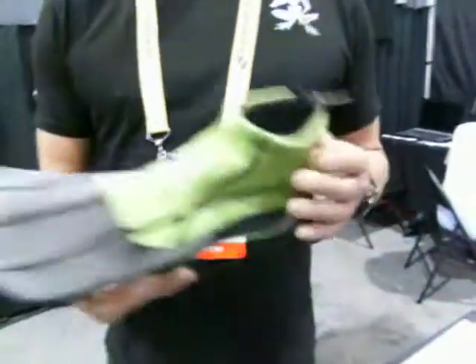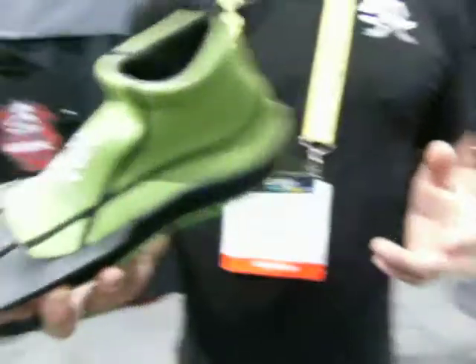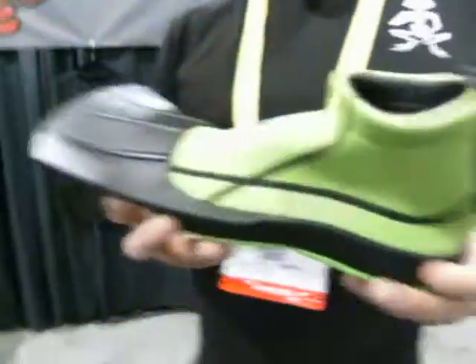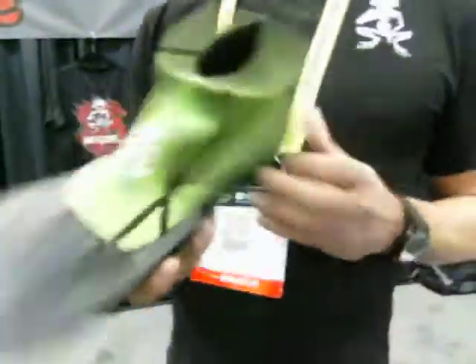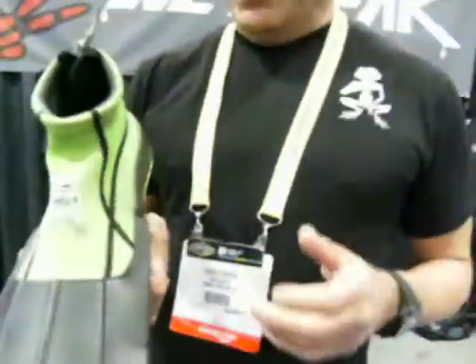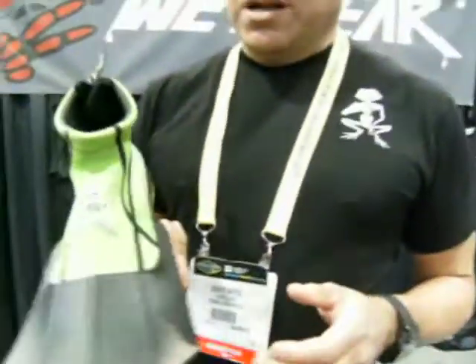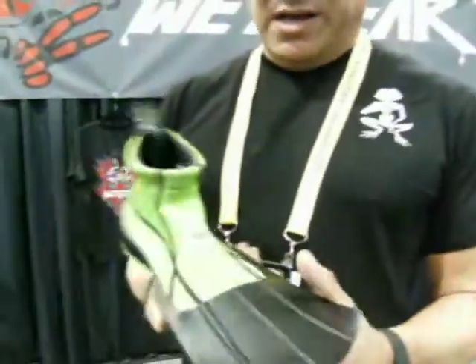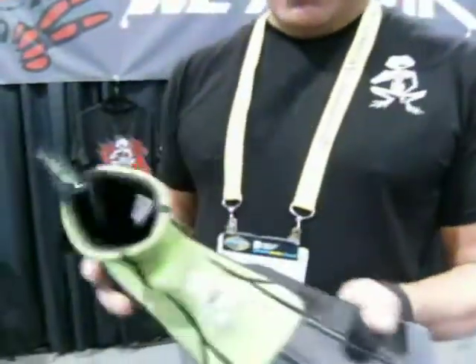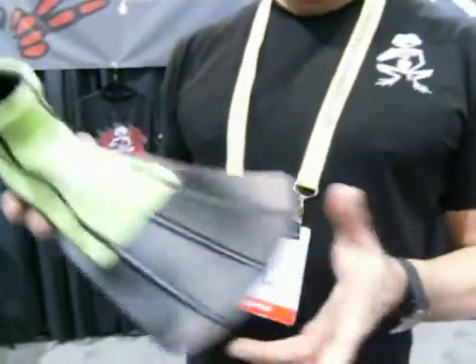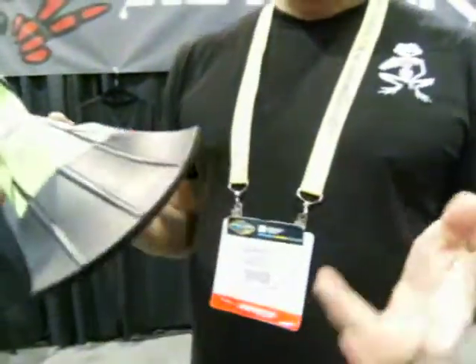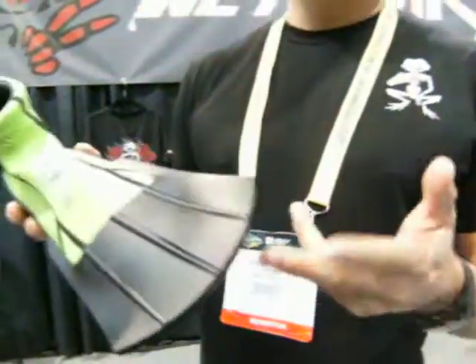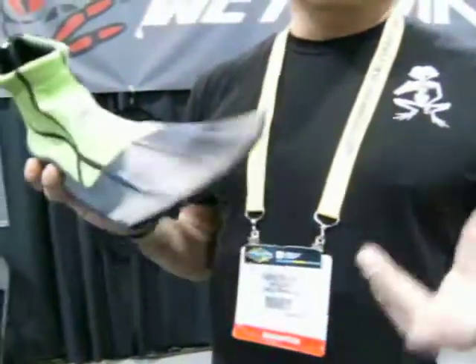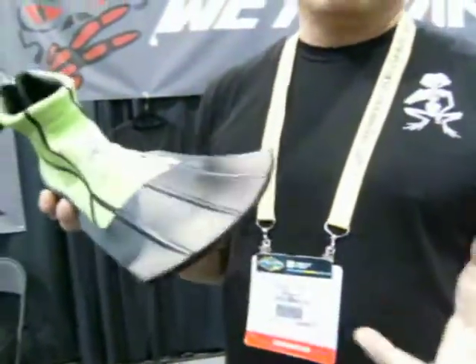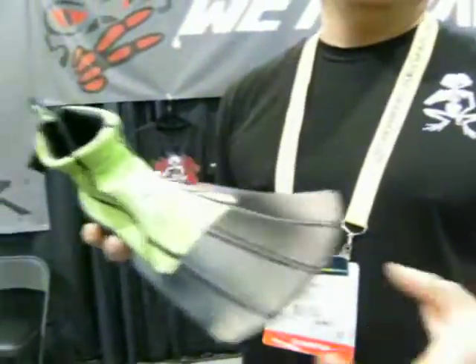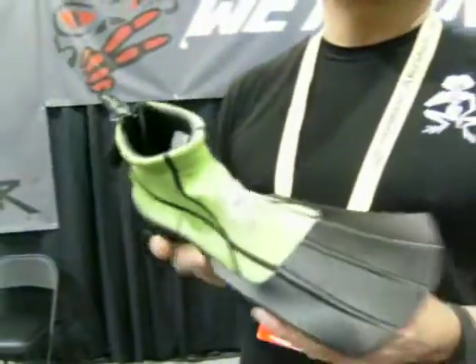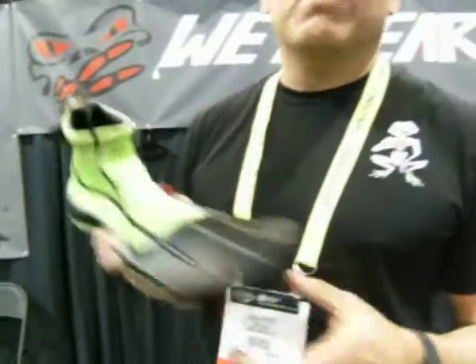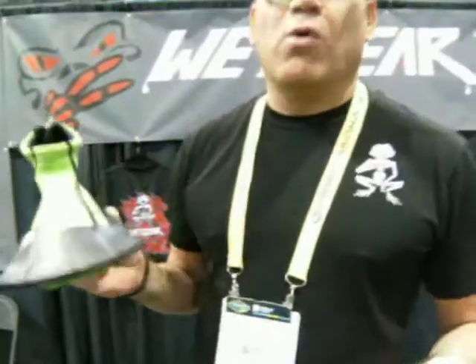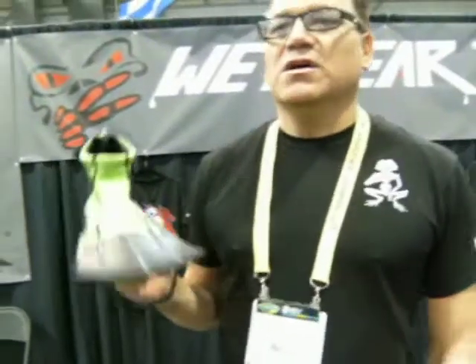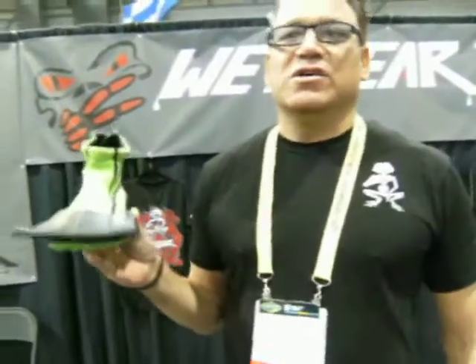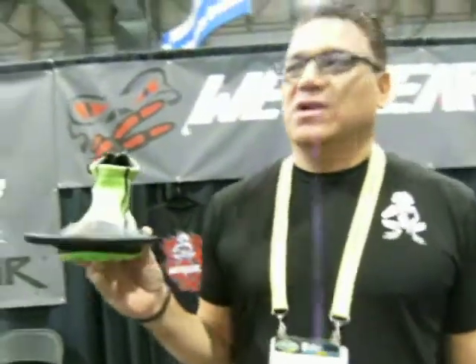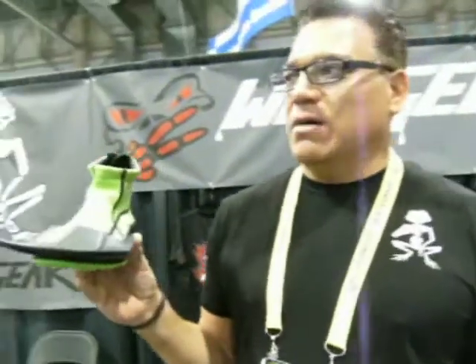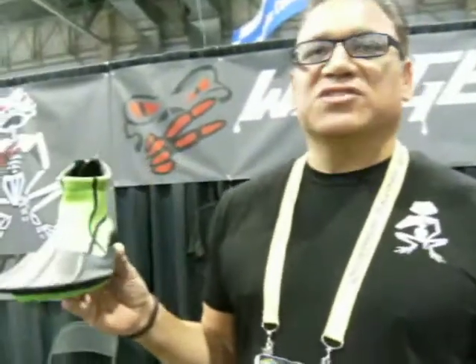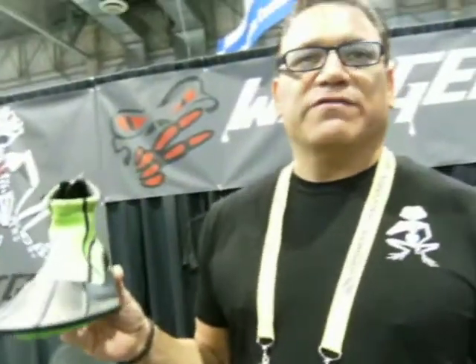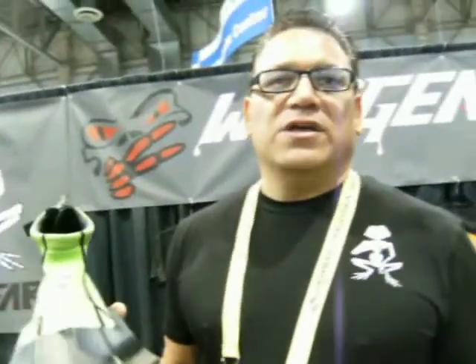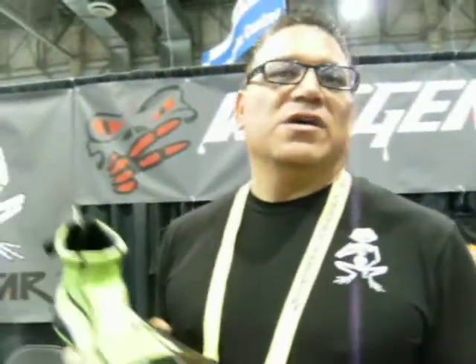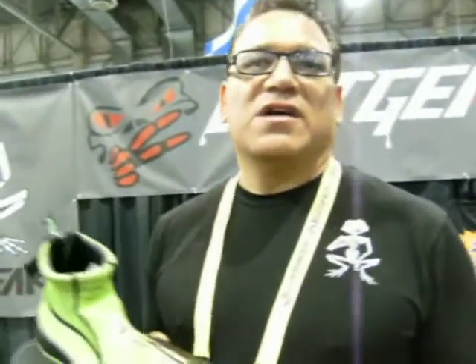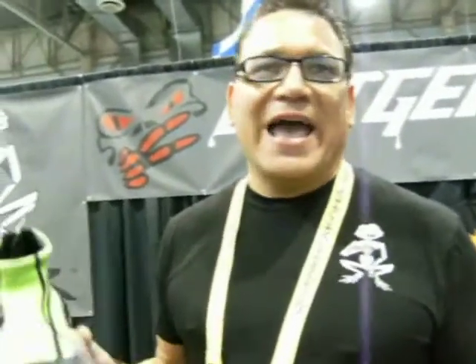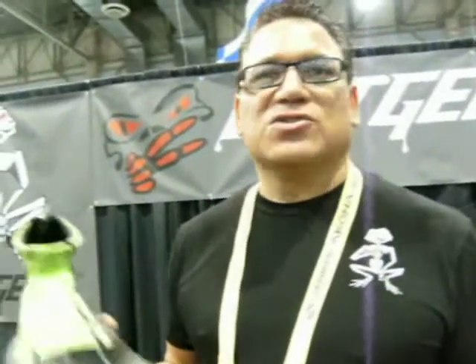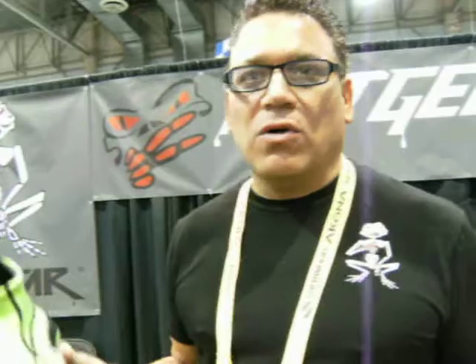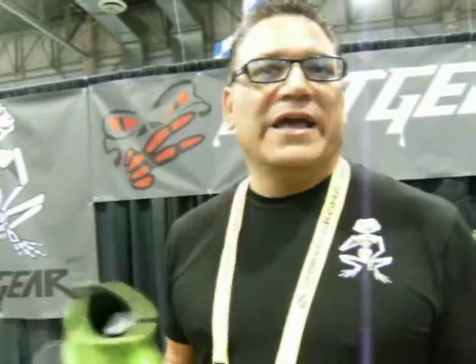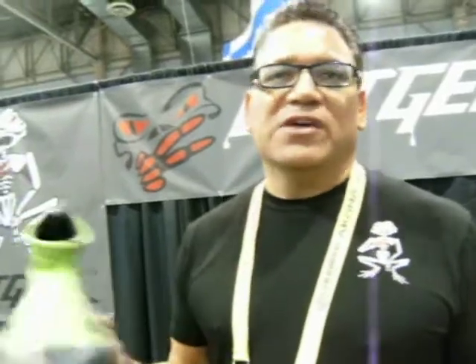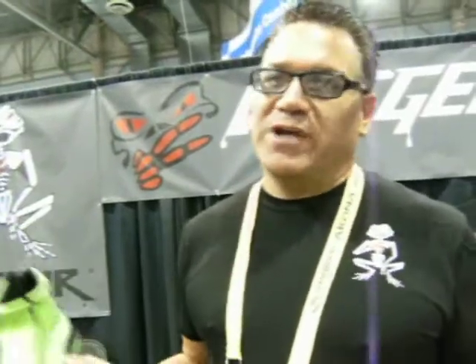So here it is. What it does is you can swim in it, you can walk in it, you can boogie board, you can body surf, you can kayak, snorkel — anything recreational.